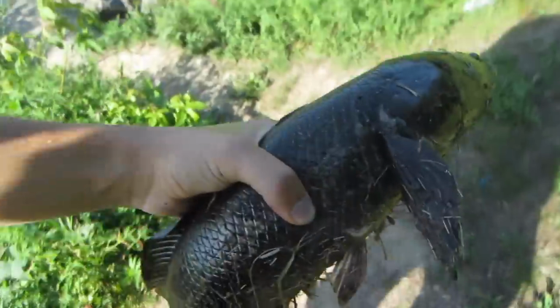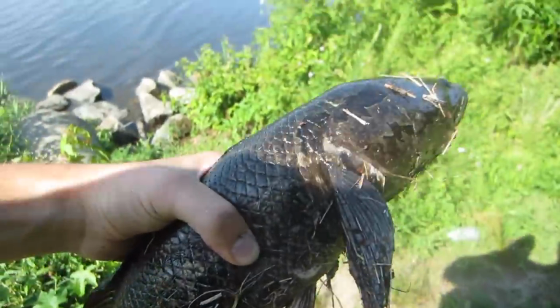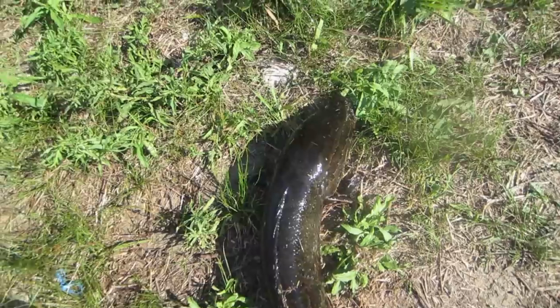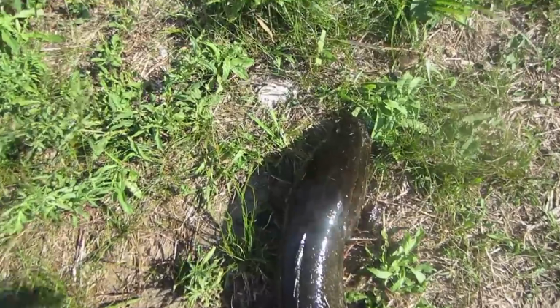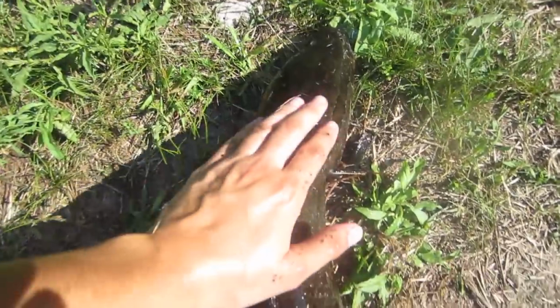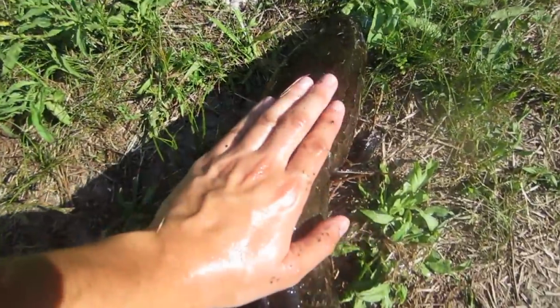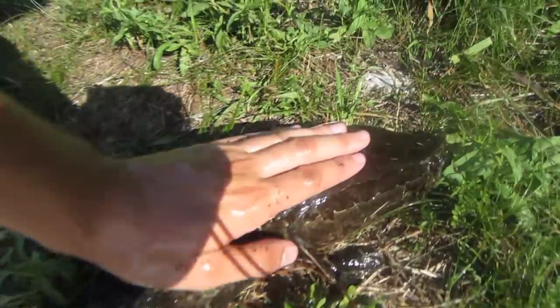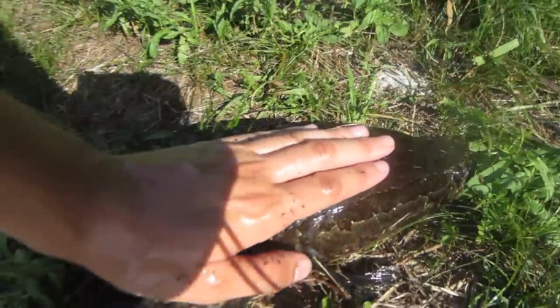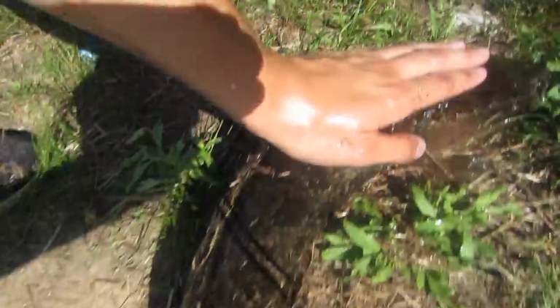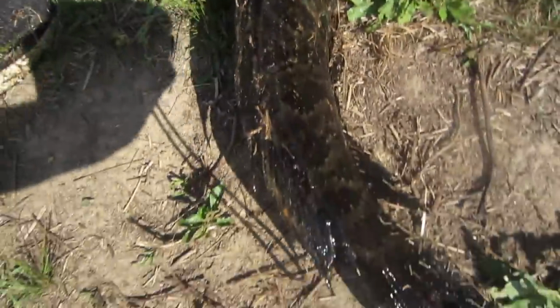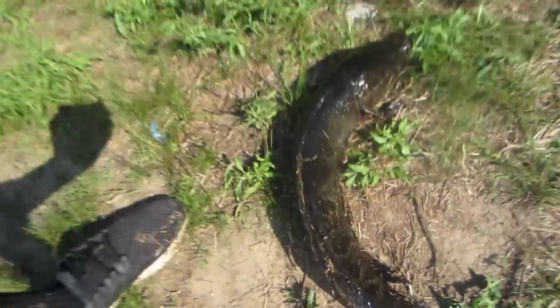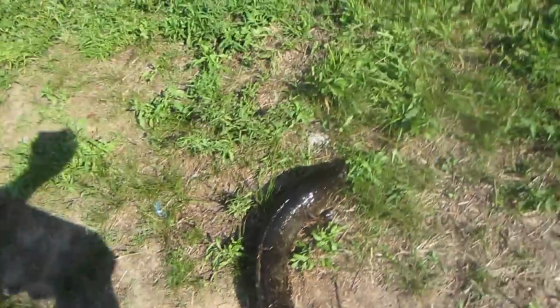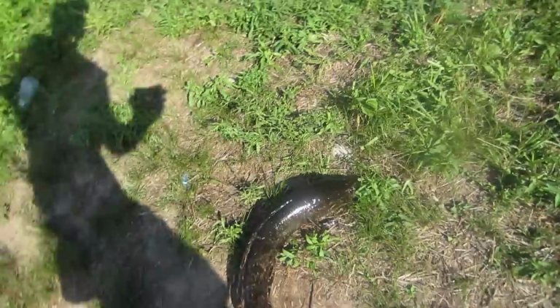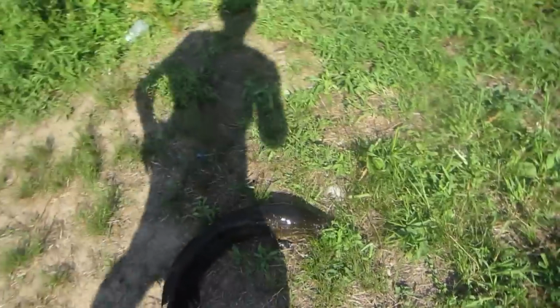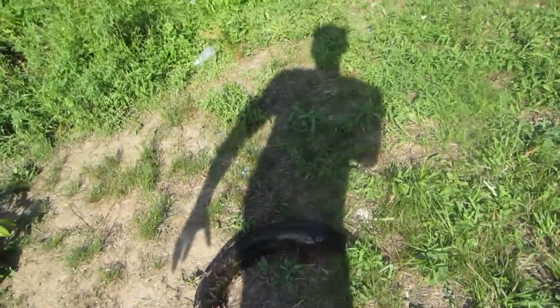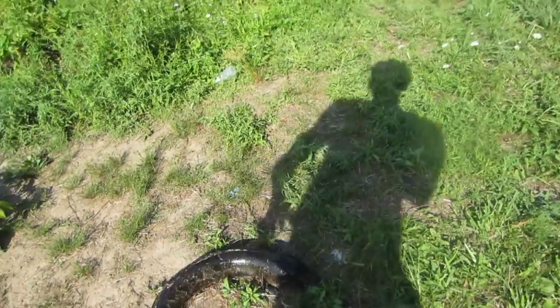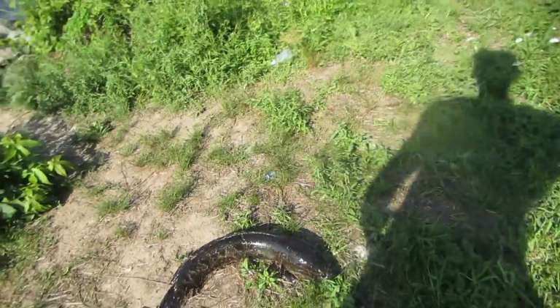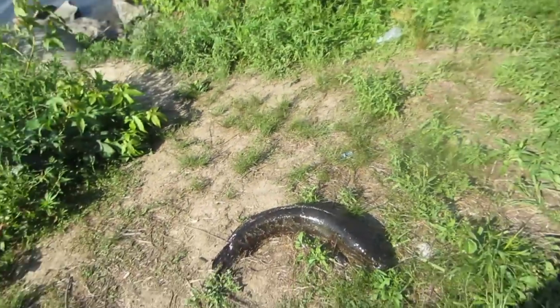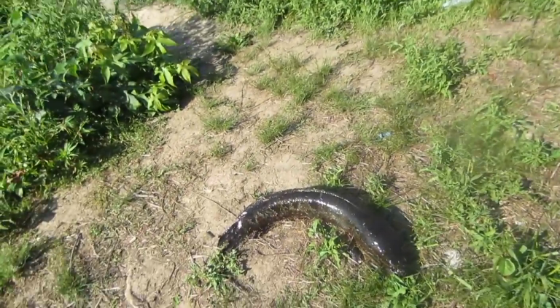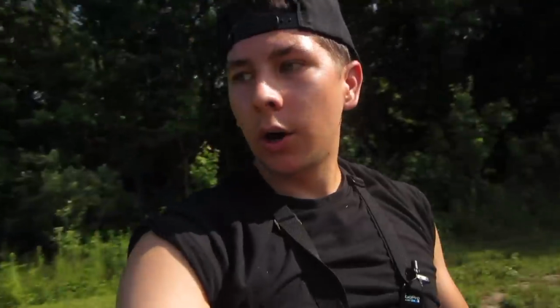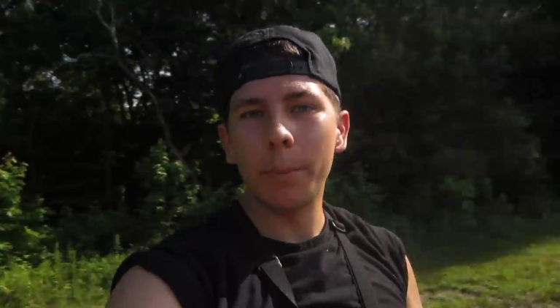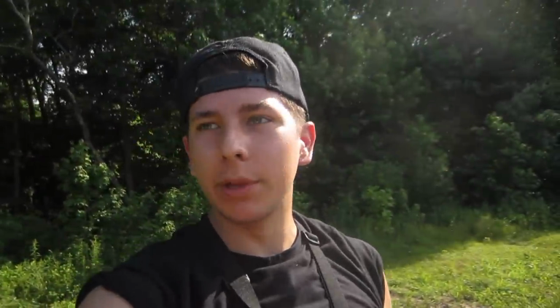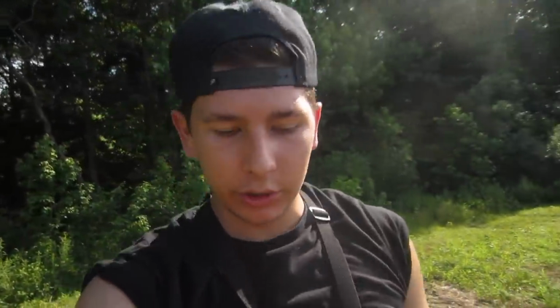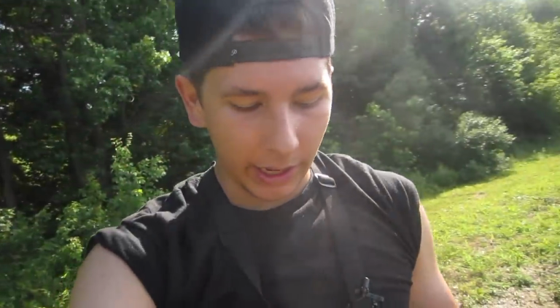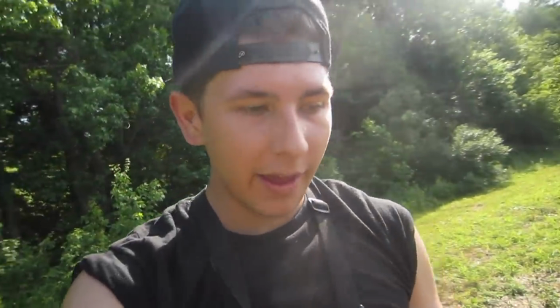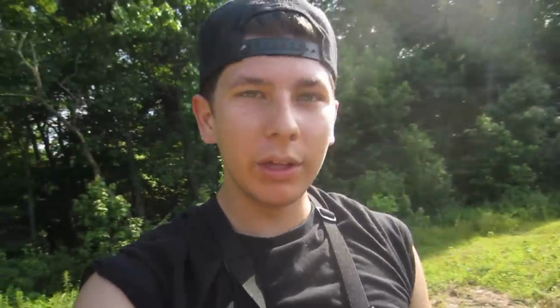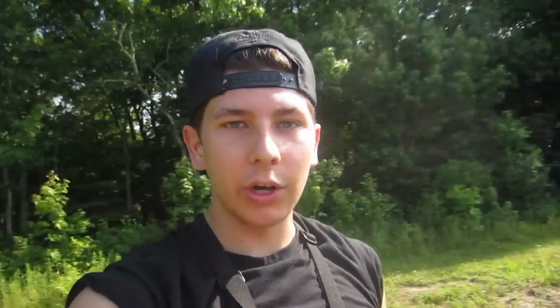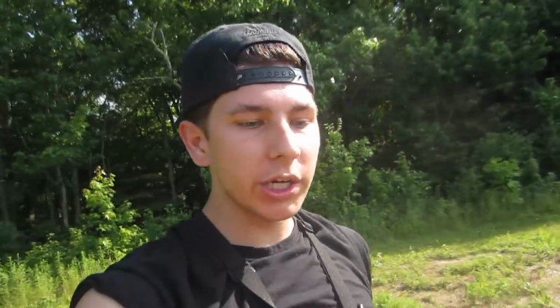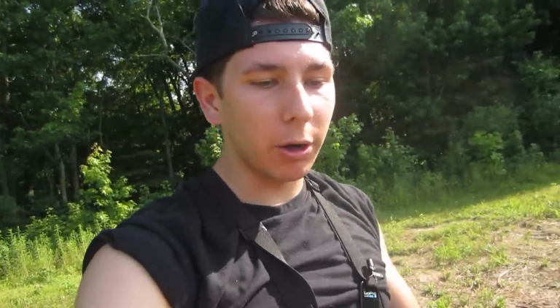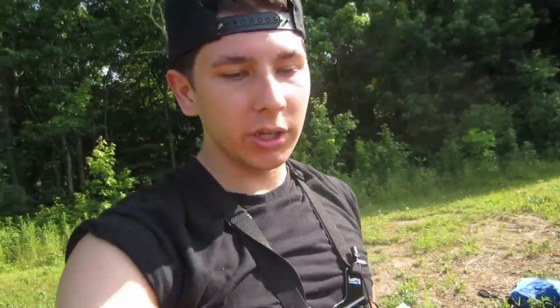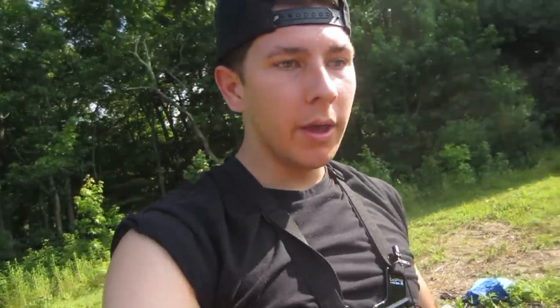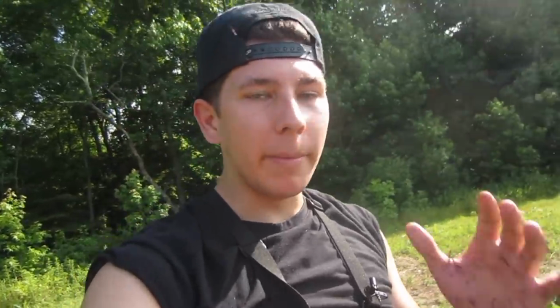Just so you guys can see — this is my hand — this thing is freaking massive, dude. I am literally still shaking. I cannot believe I just caught that. I wish I got some better pictures of him.